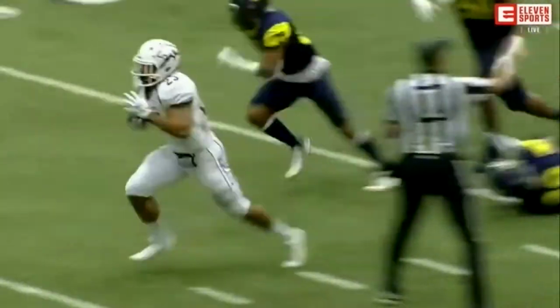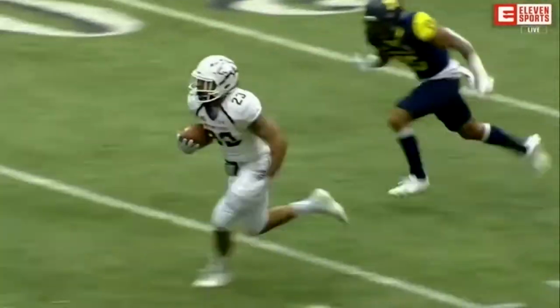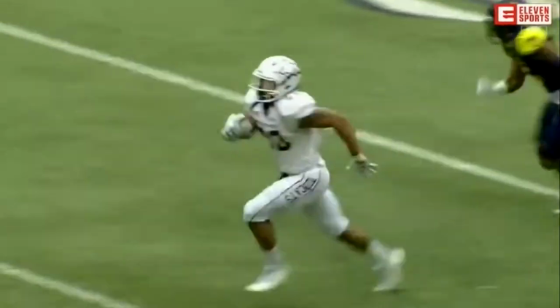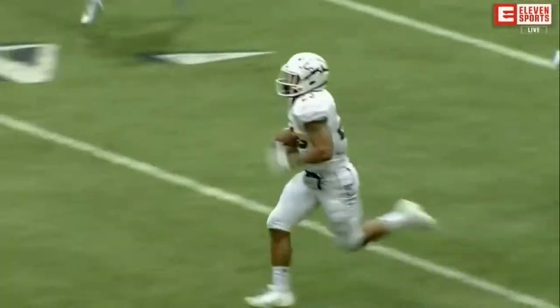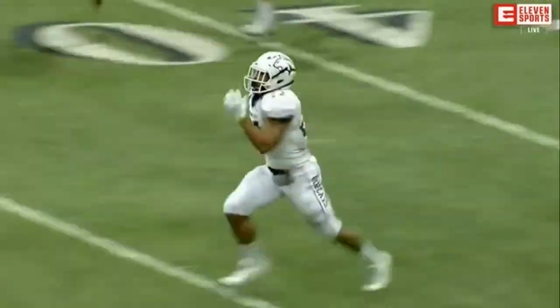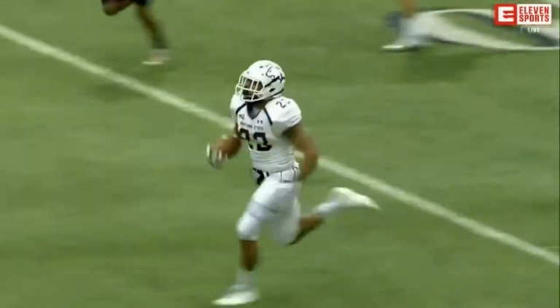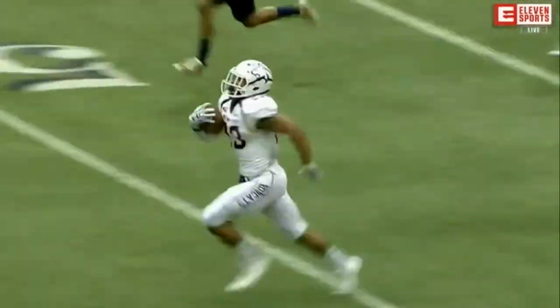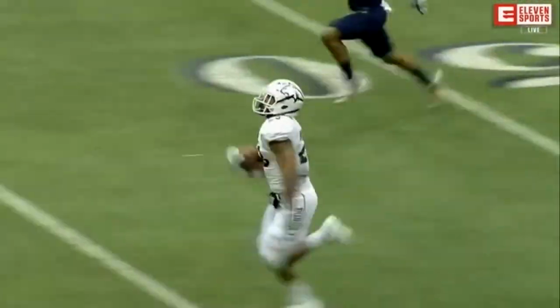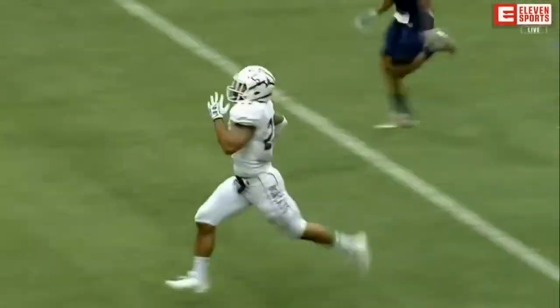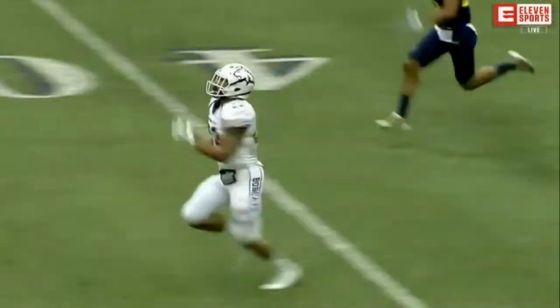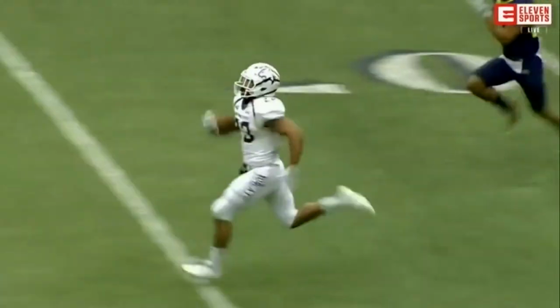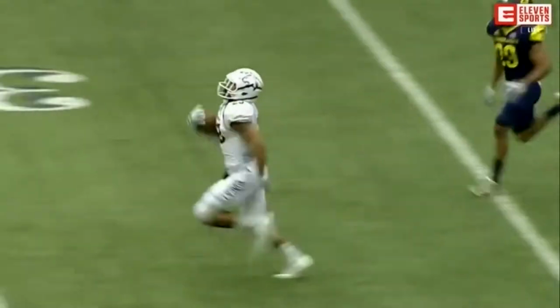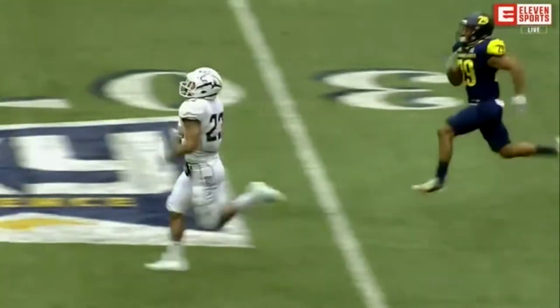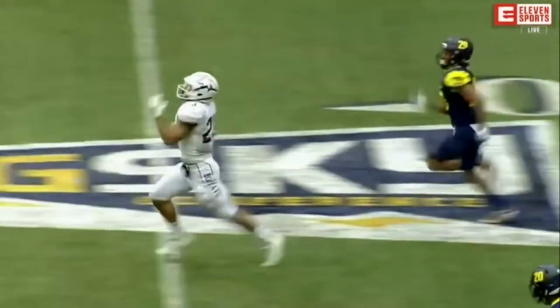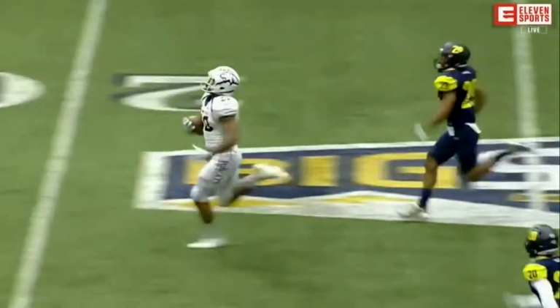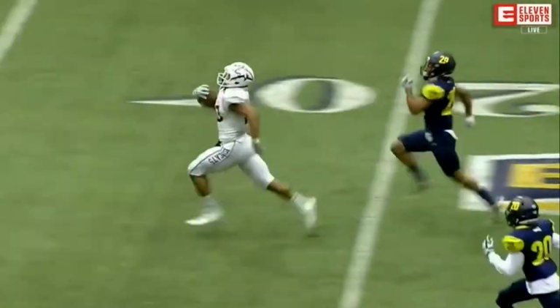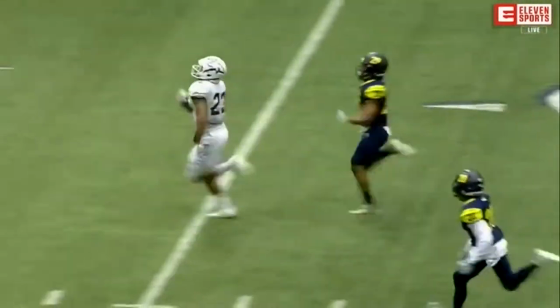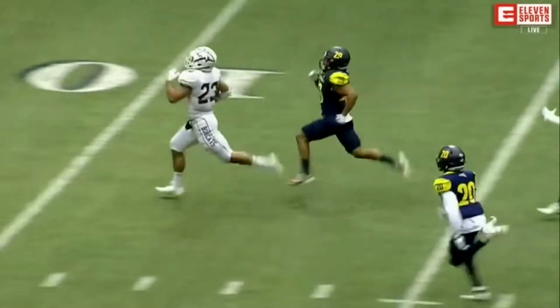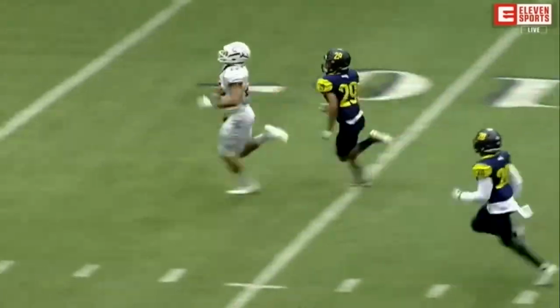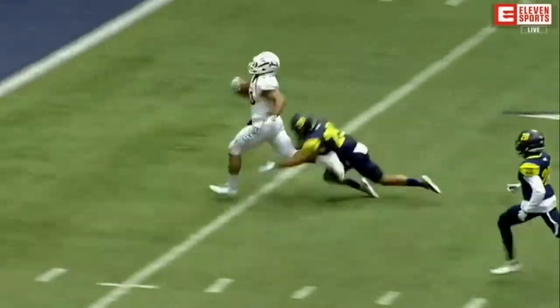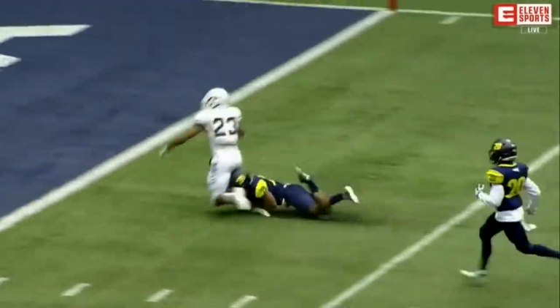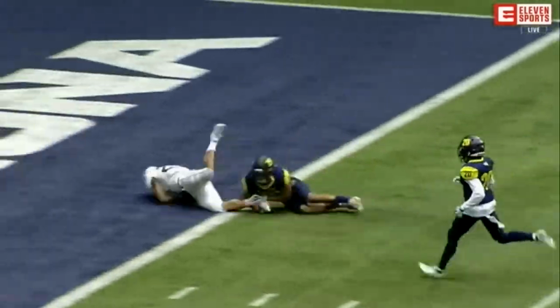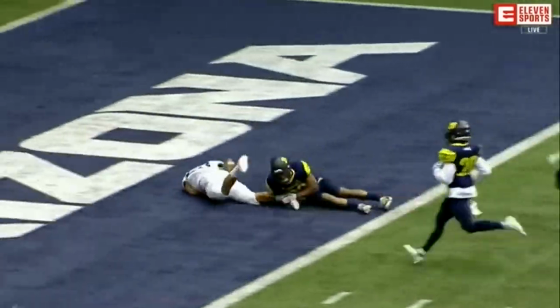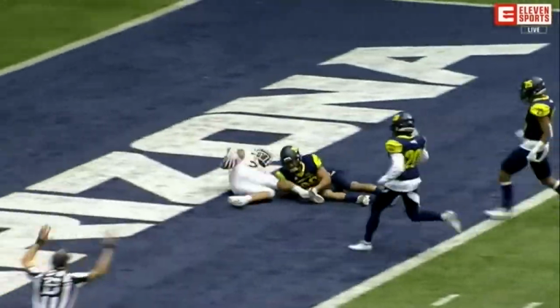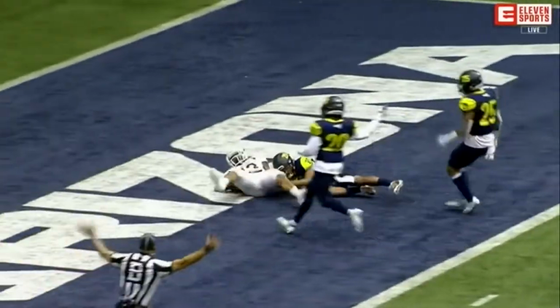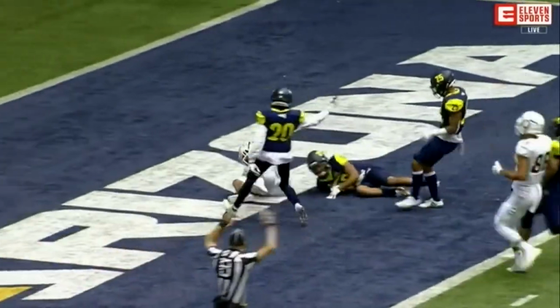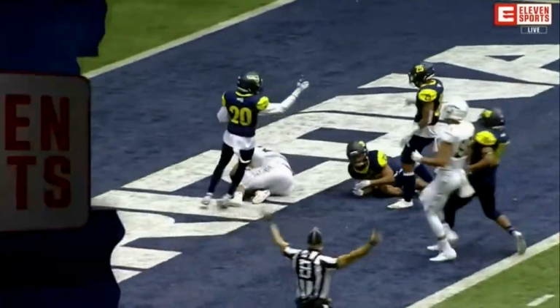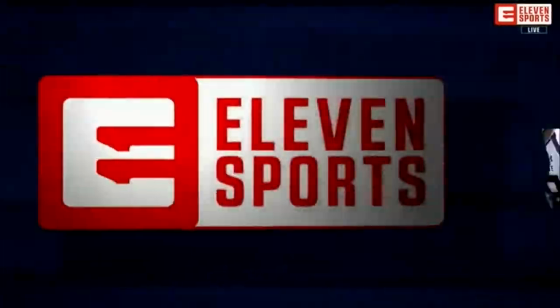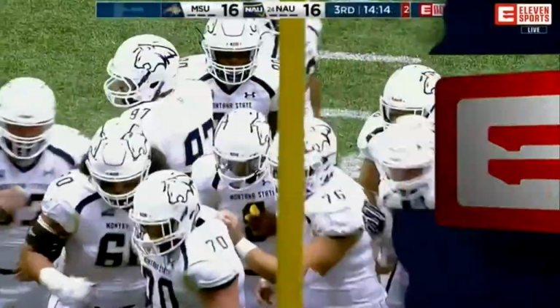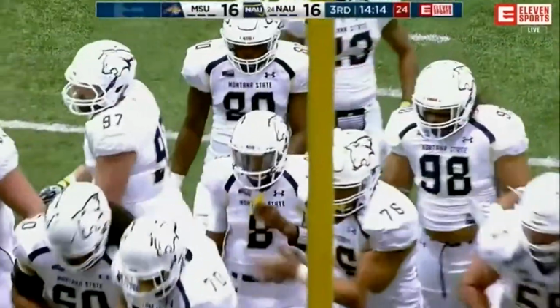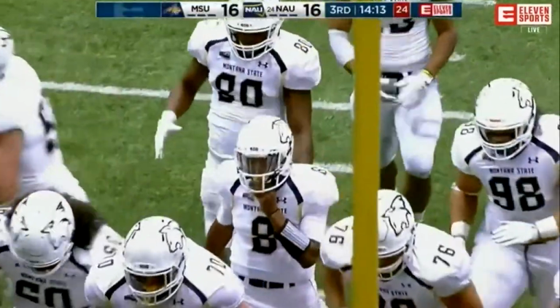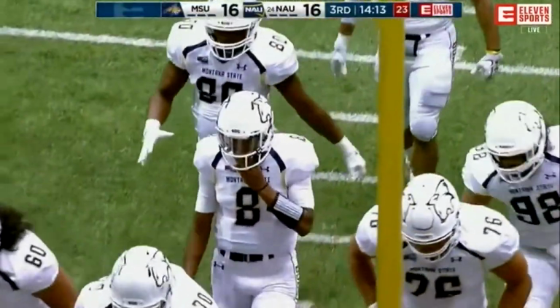What a job from Khalil Dorsey running this all the way down. You'll see Dorsey, number 29, come into your screen. What a valiant effort by him to stop Nick Lesane right at the goal line.